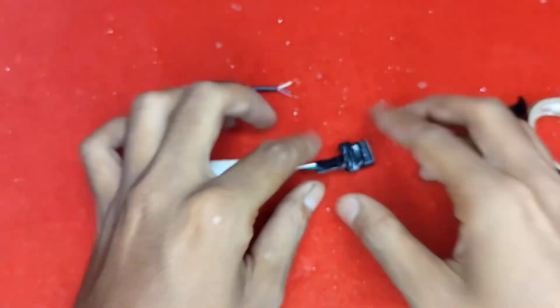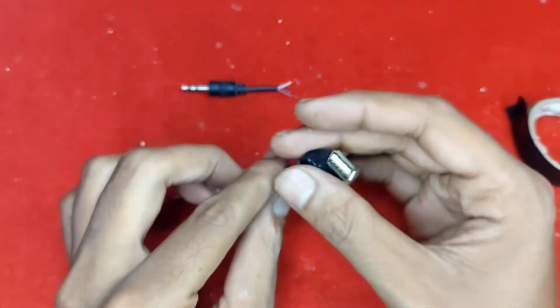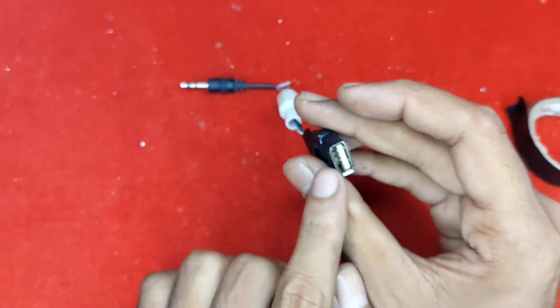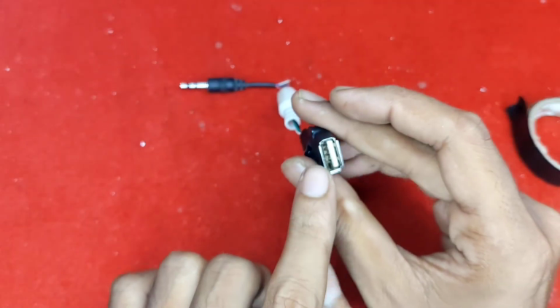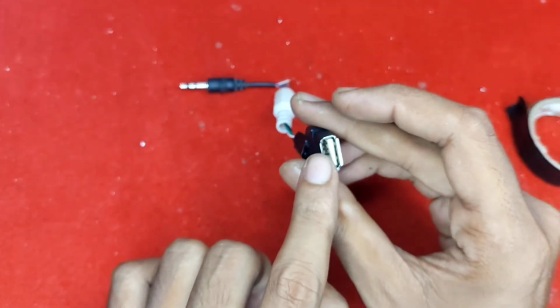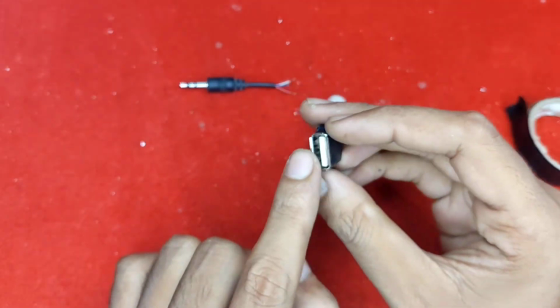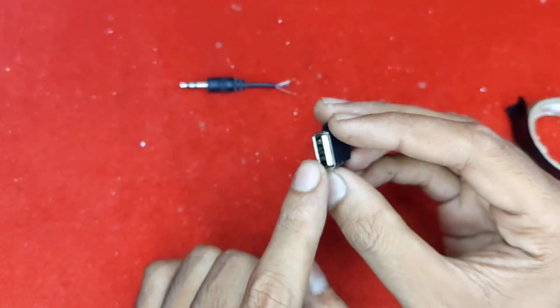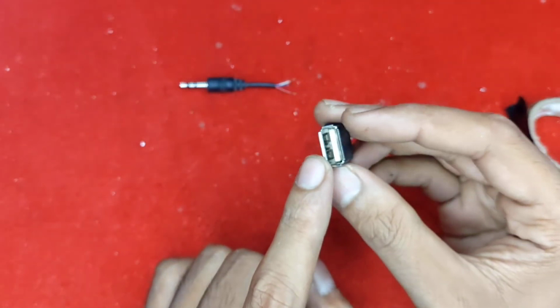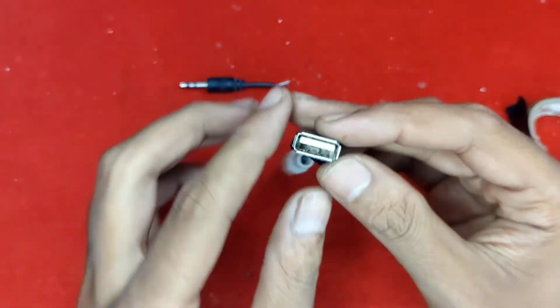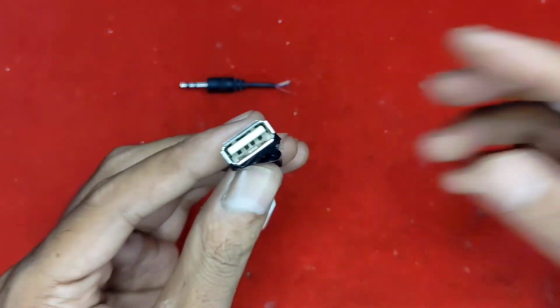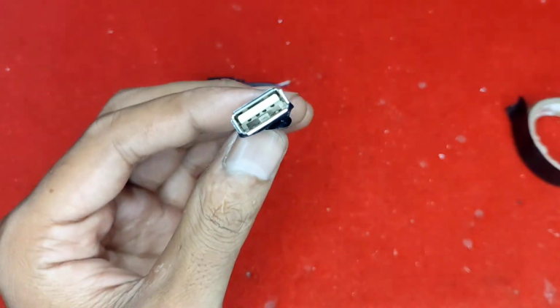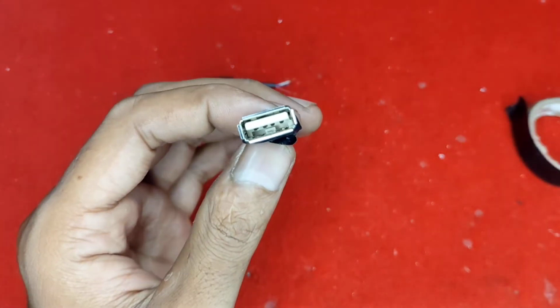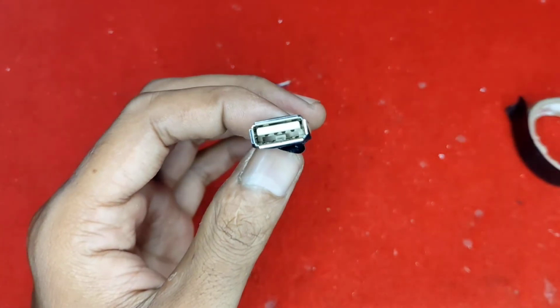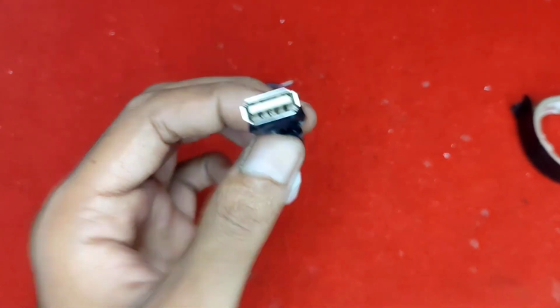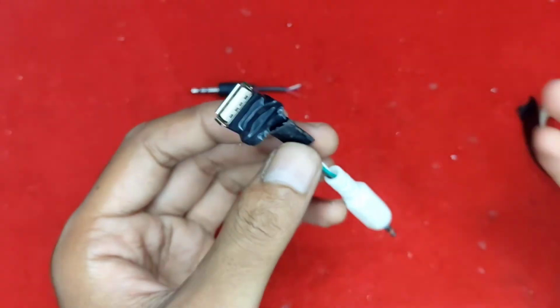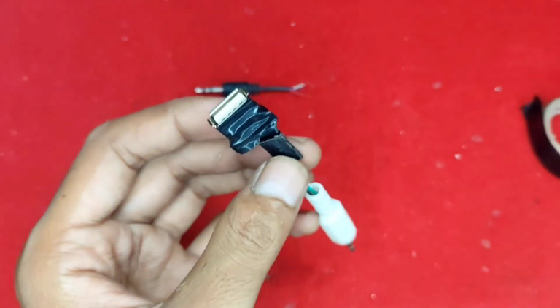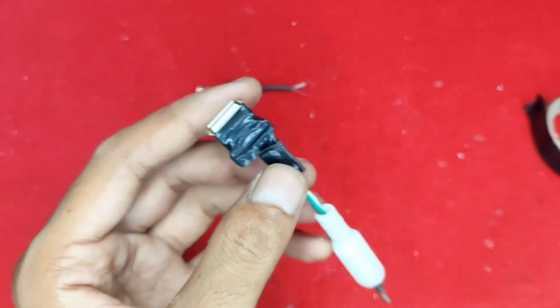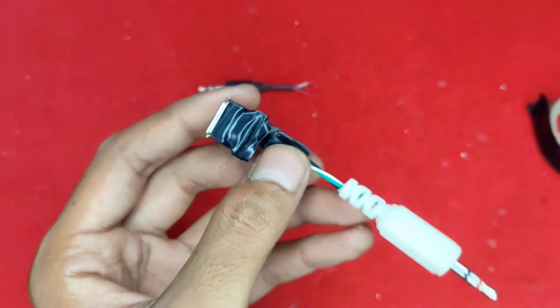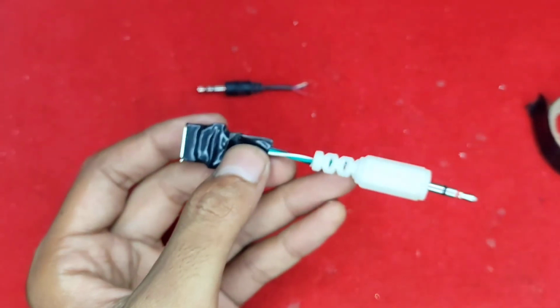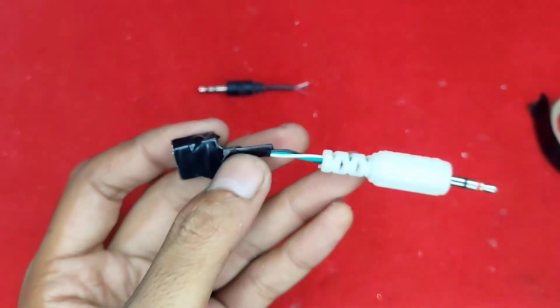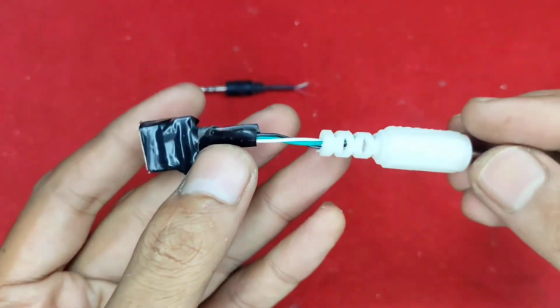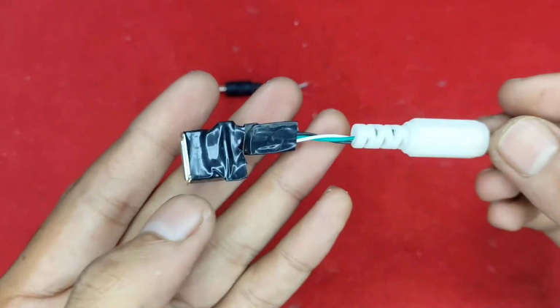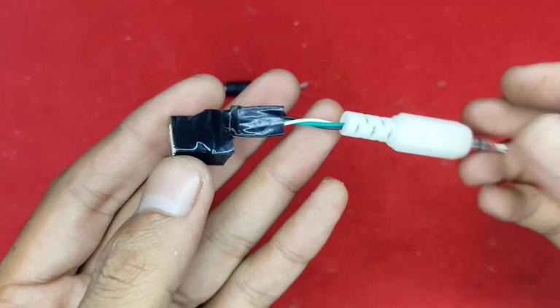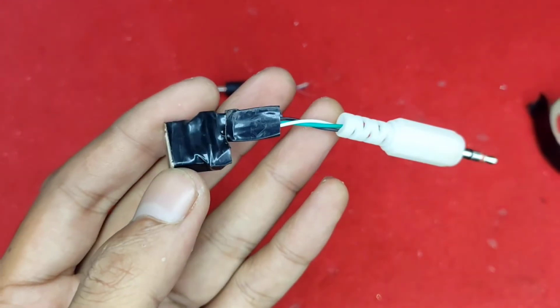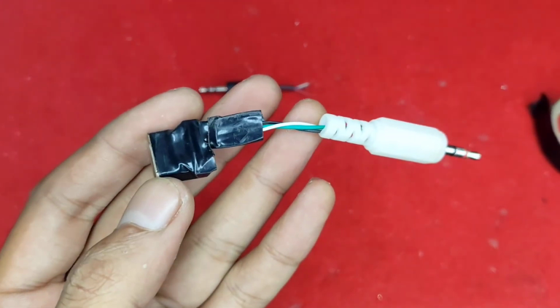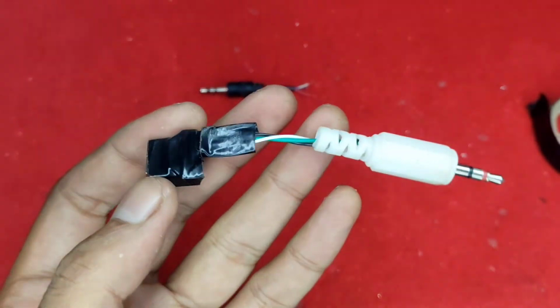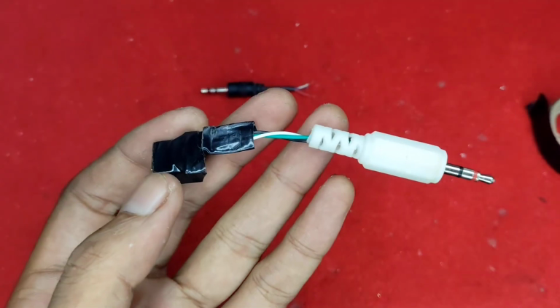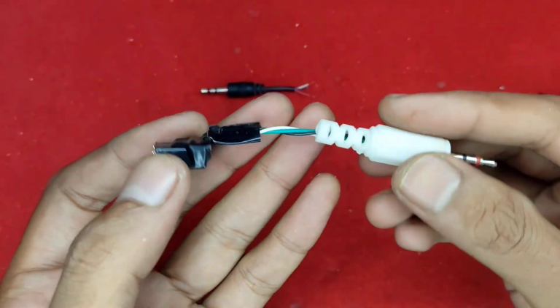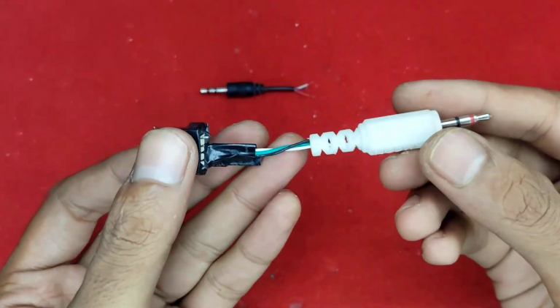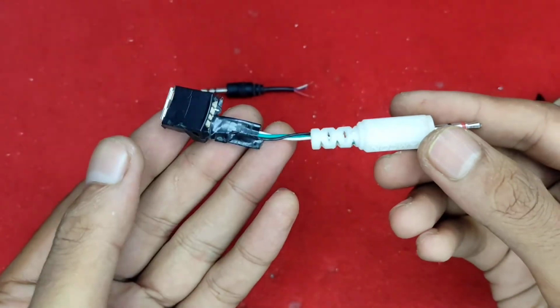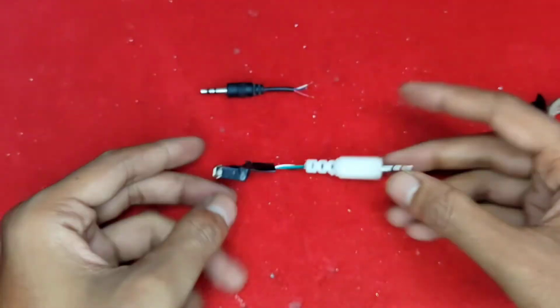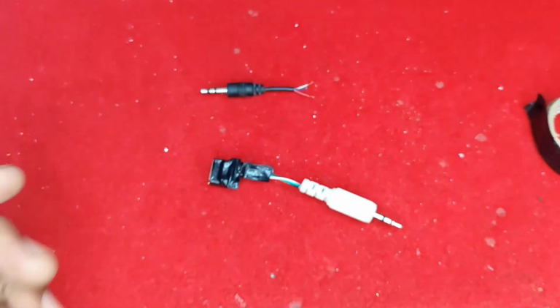I already tested this cable and it is working. Now it is ready to go. Please subscribe to my channel and don't forget to like.